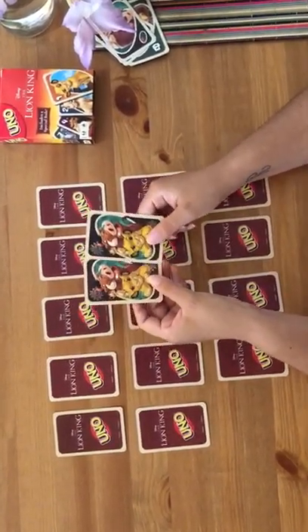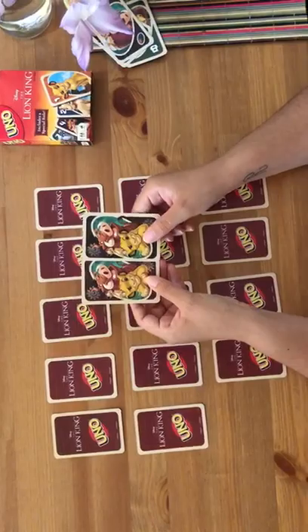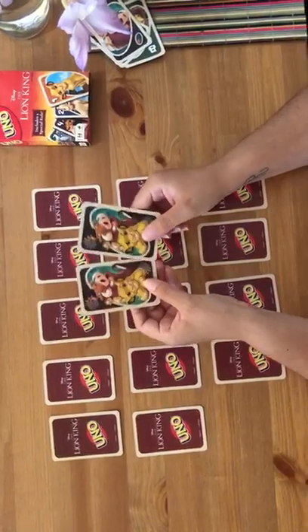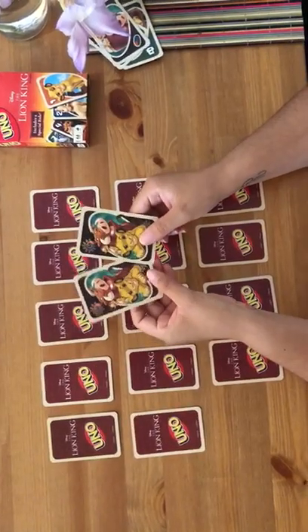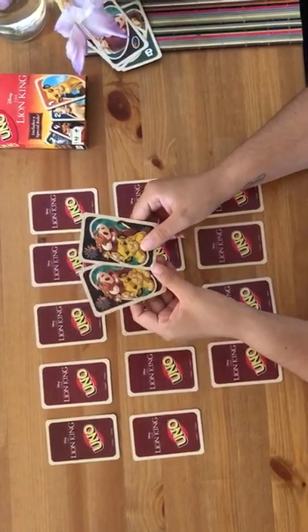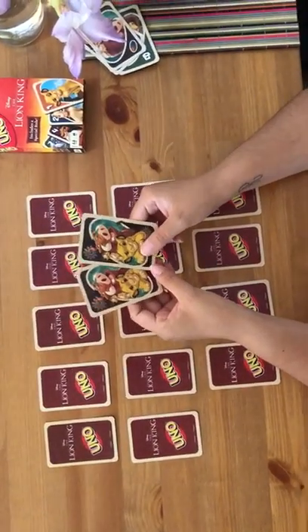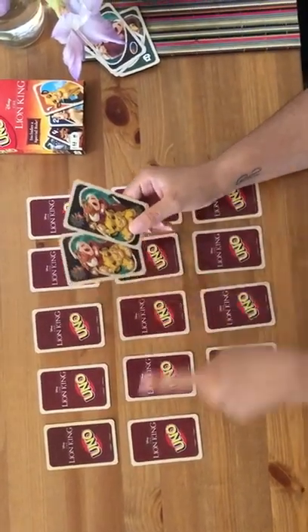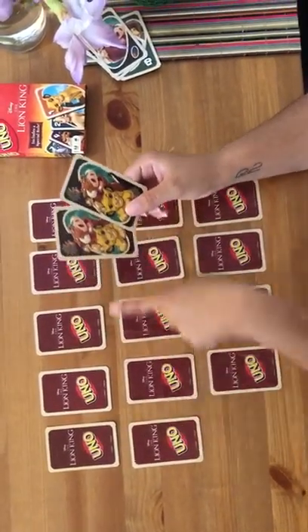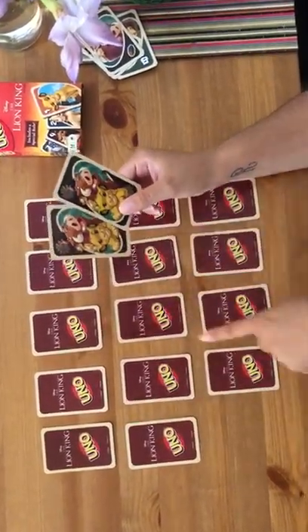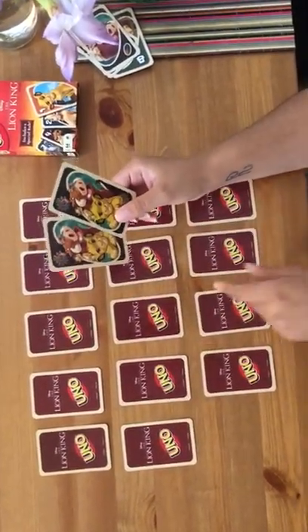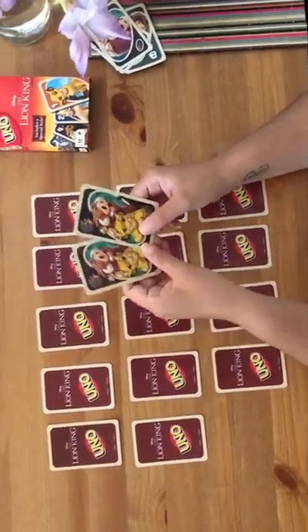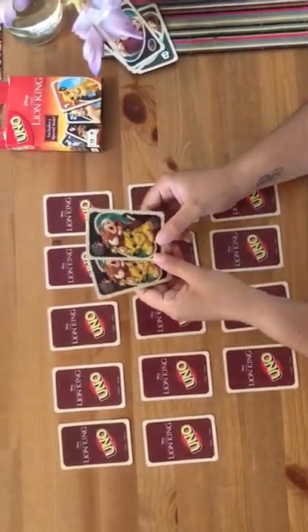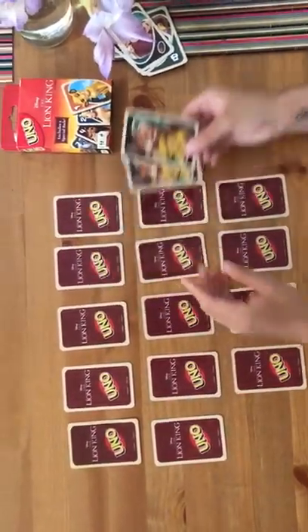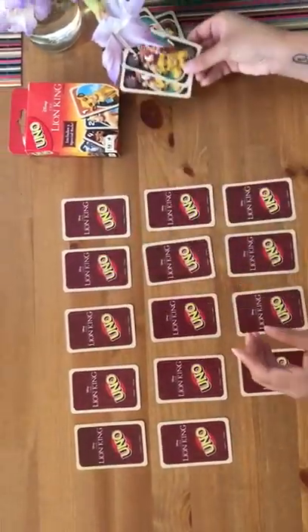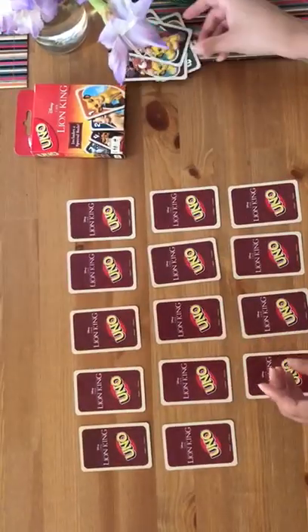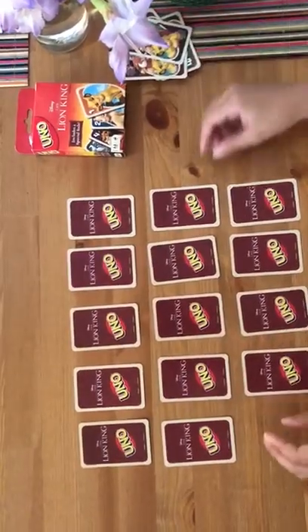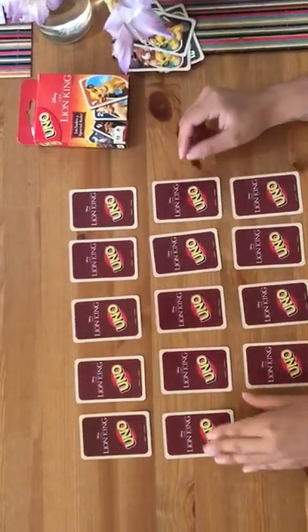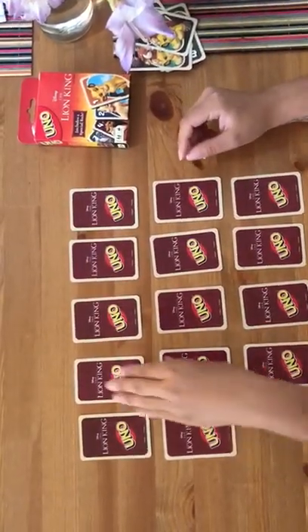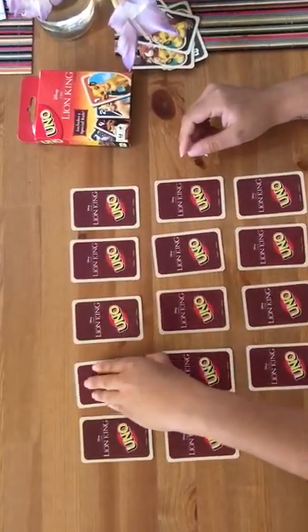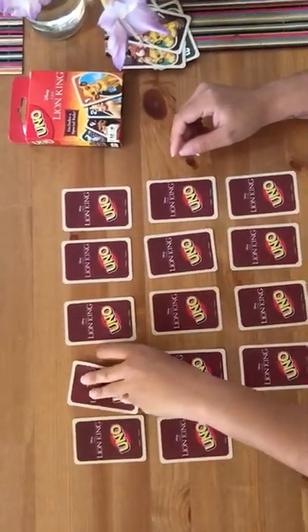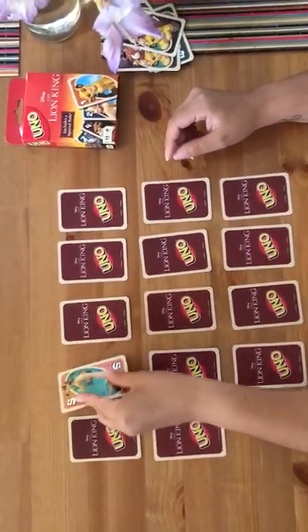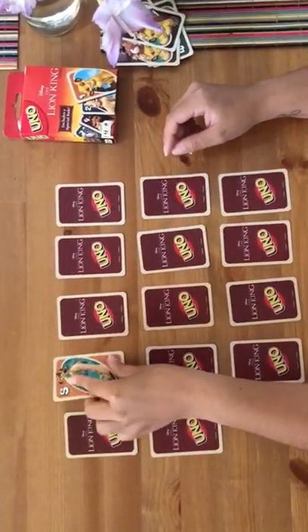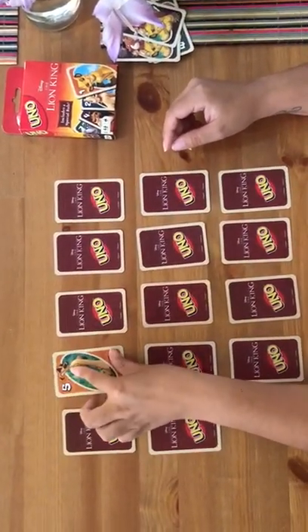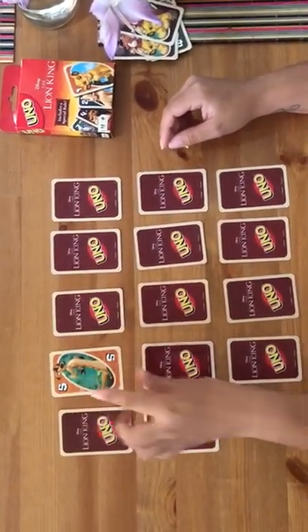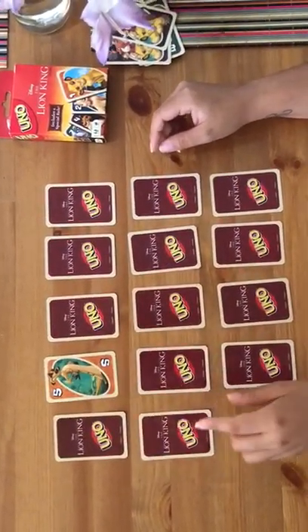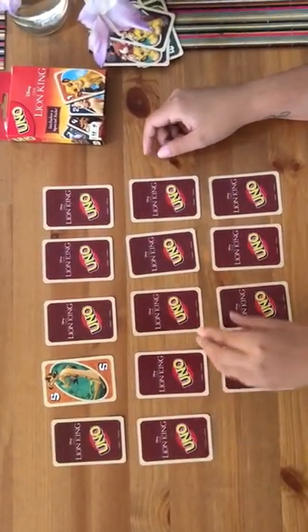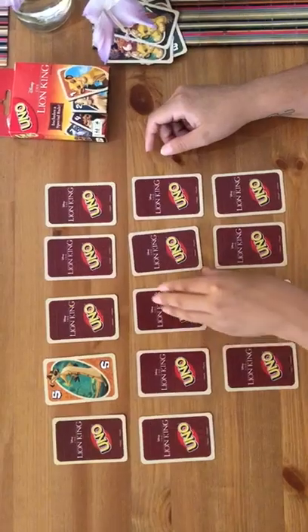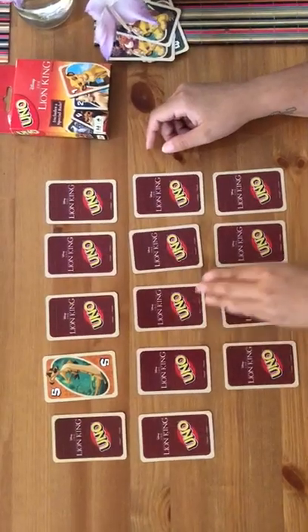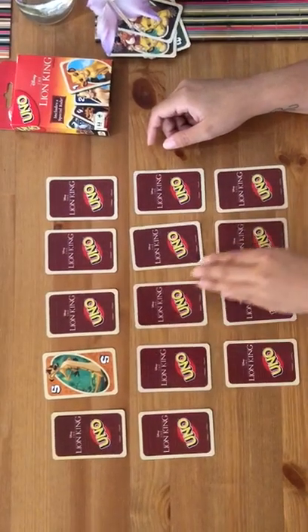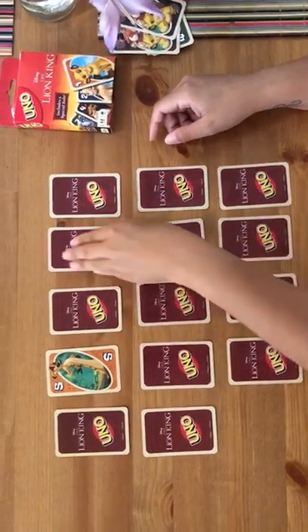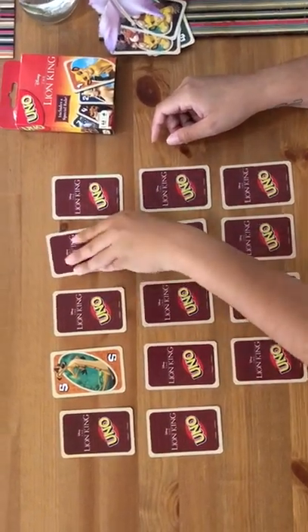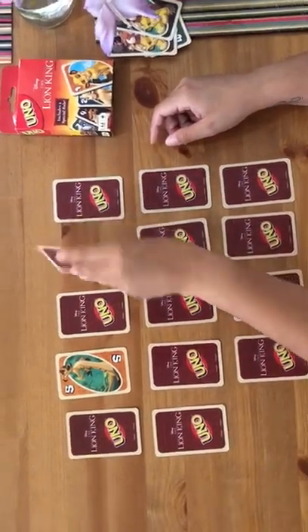So this is the pair and they're all face down. What we're going to do is pick one up and find the other one — try to find the other one.